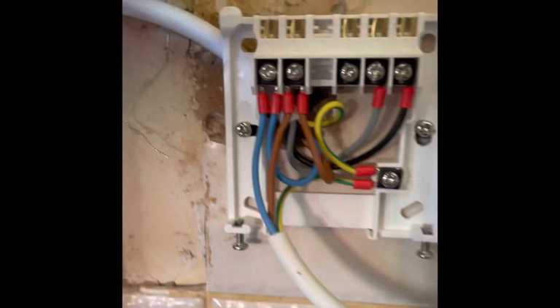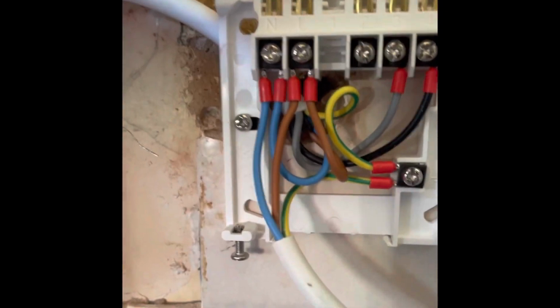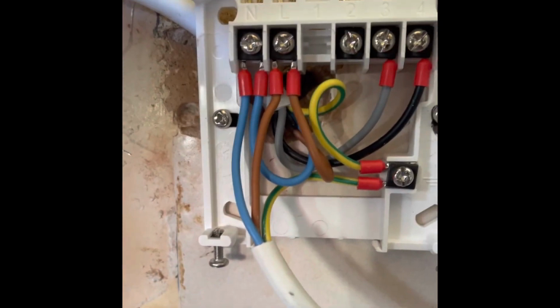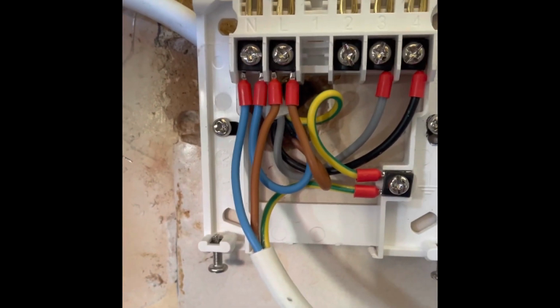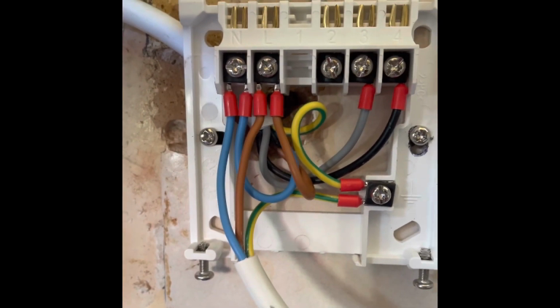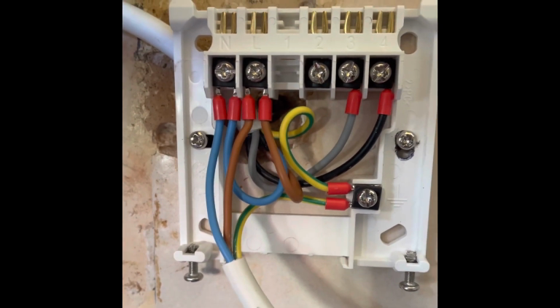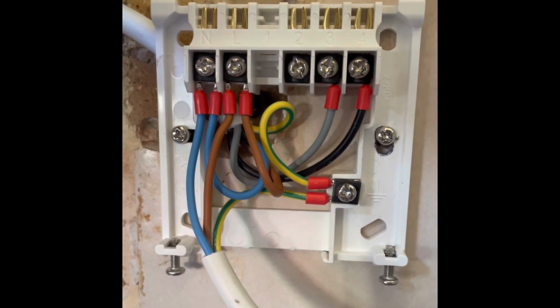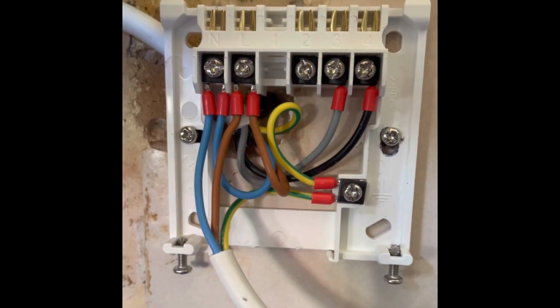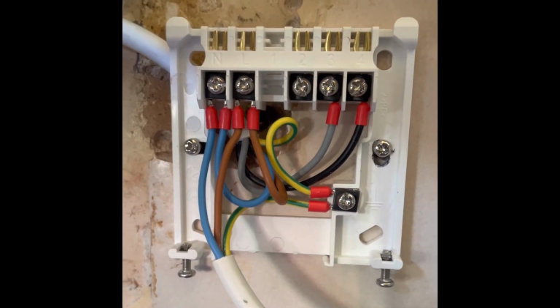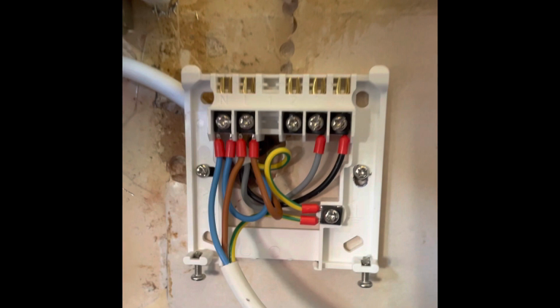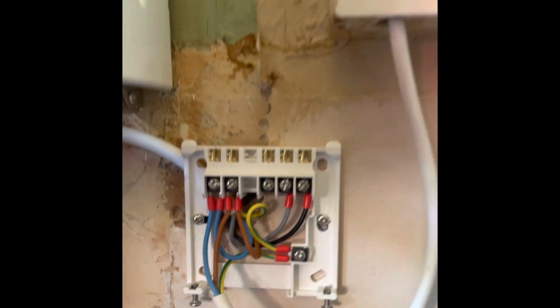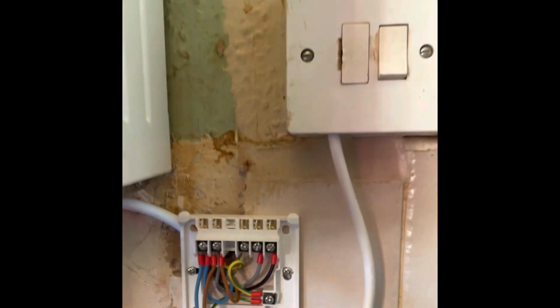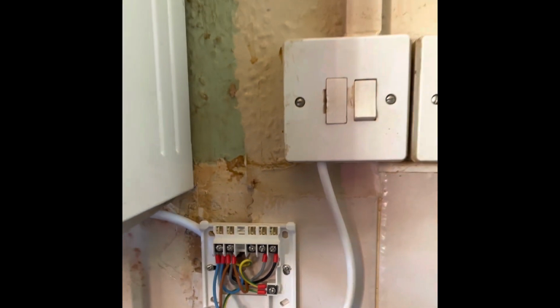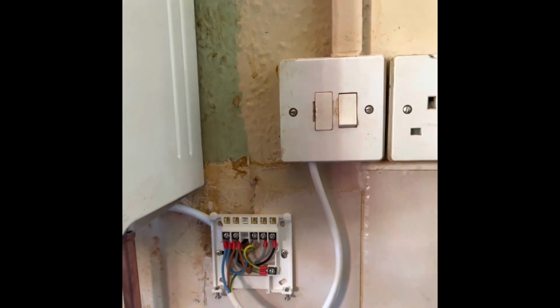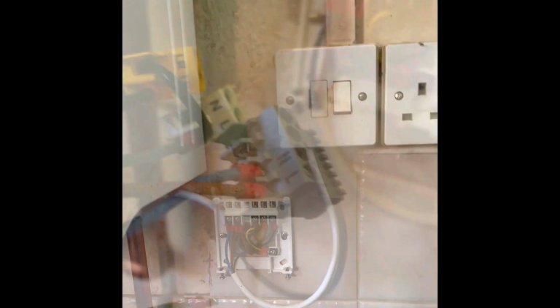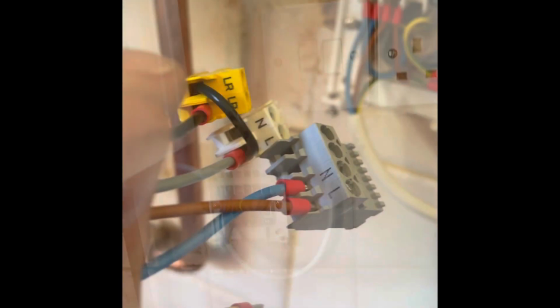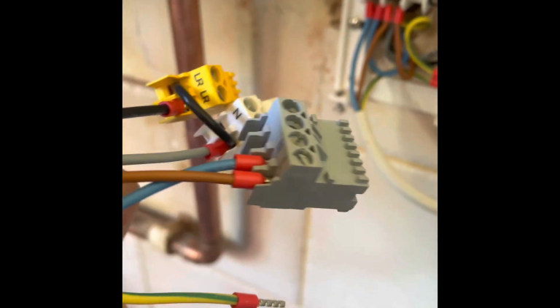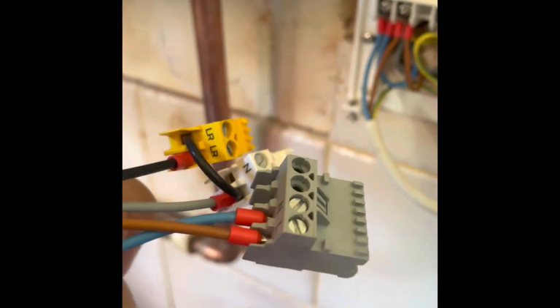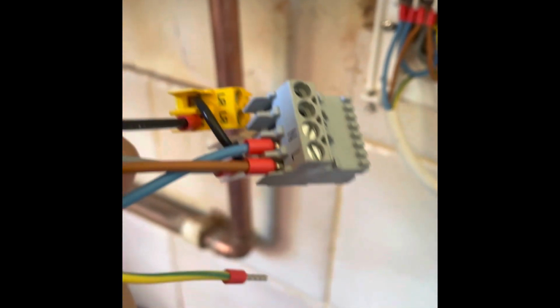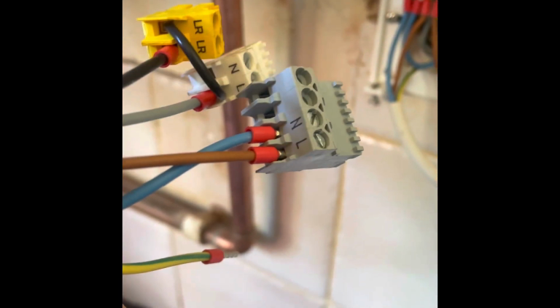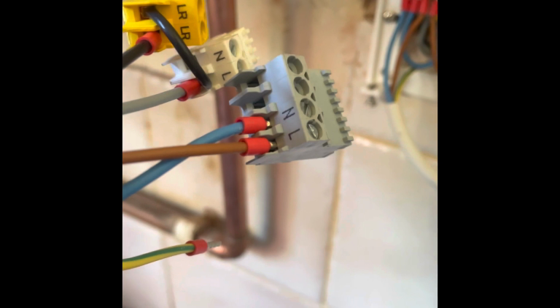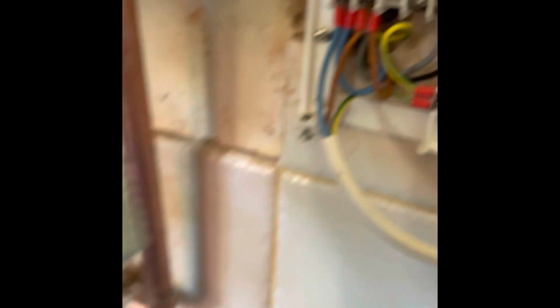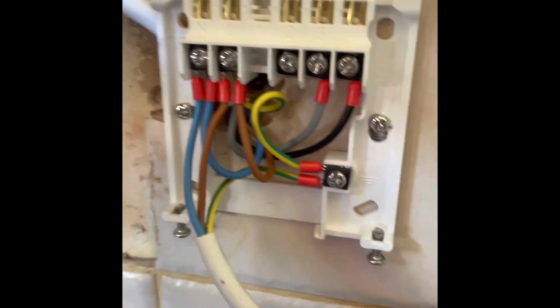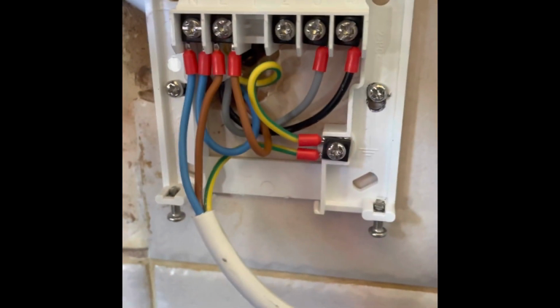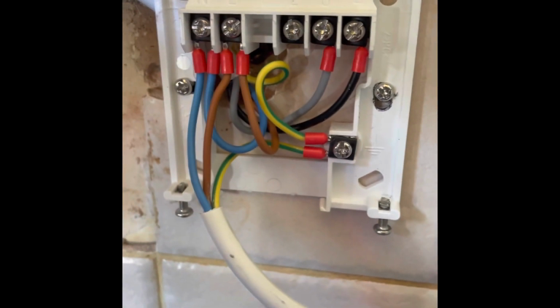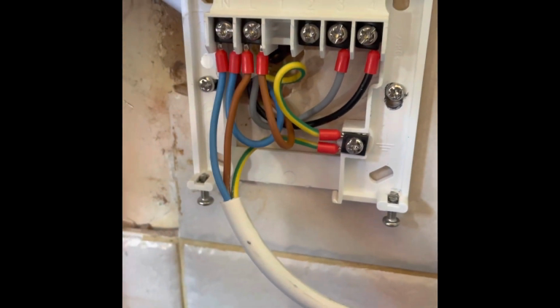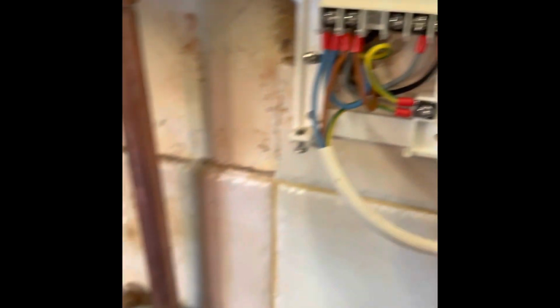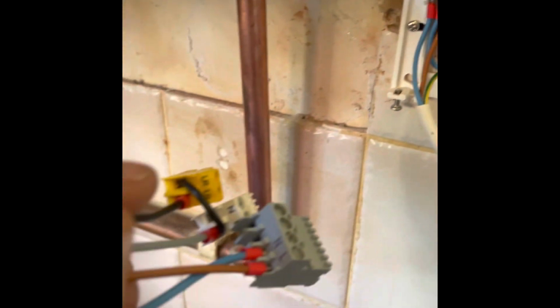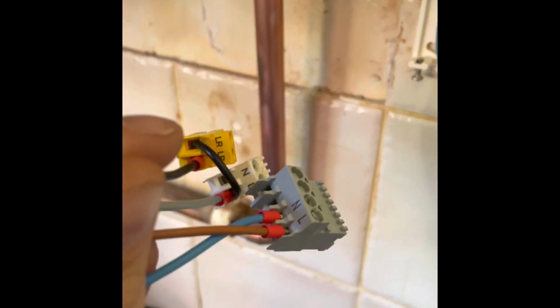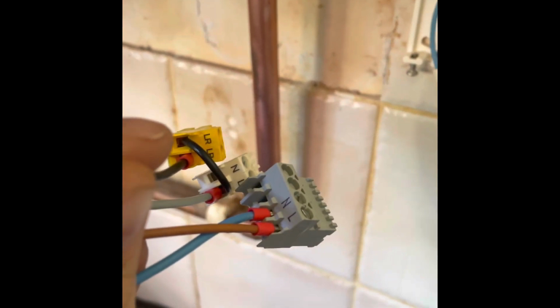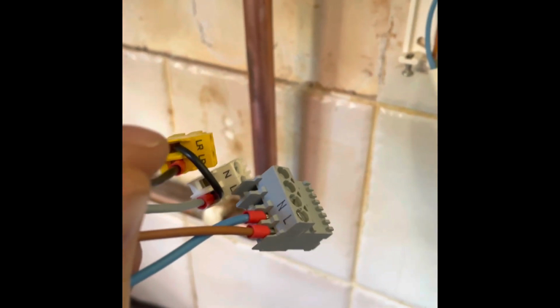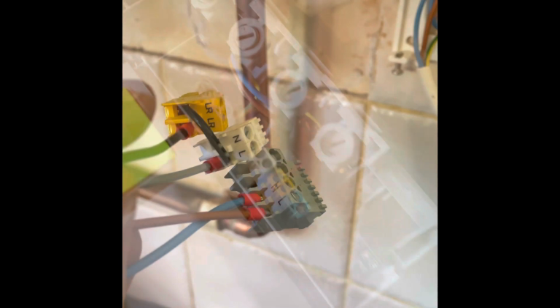Some of those terminals can be quite tricky, but here you've got live, neutral, earth, and then you've got grey going to terminal three, which is your power from your boiler to the receiver. Then black is the switch live that goes back to fire the boiler, and that goes back on terminal four. A bit of five-core cable is ideal for this.